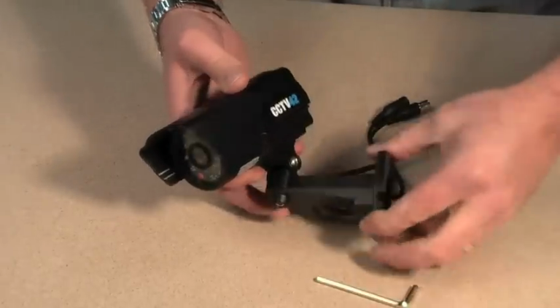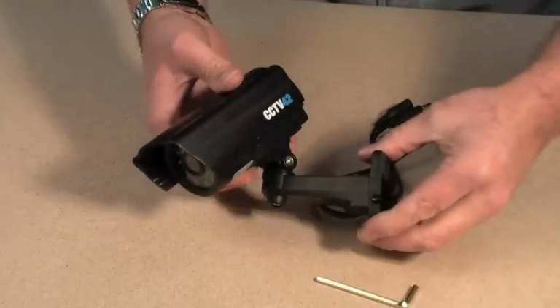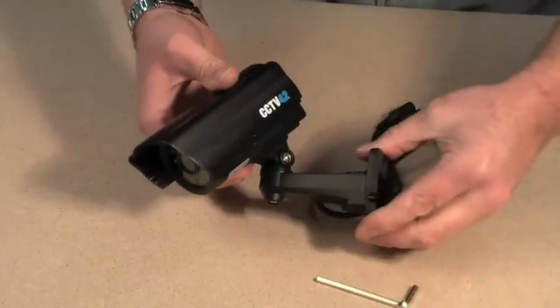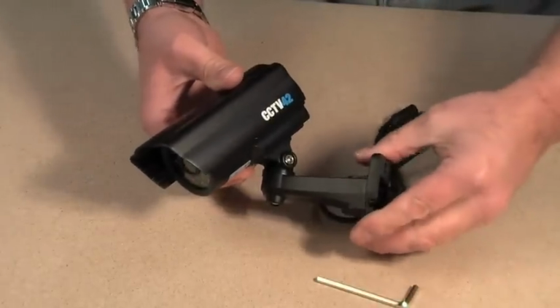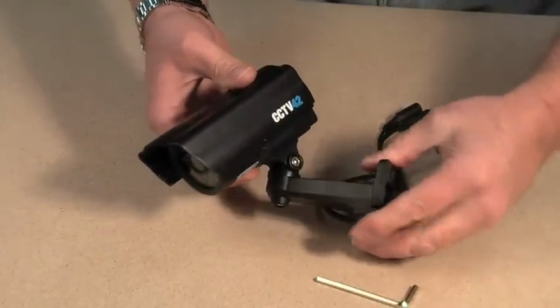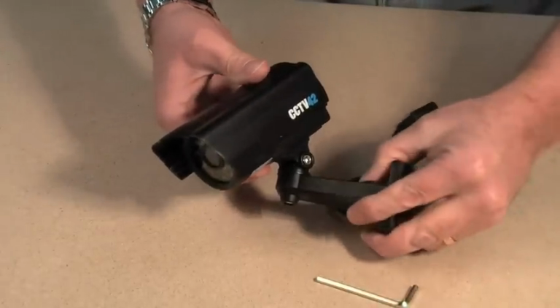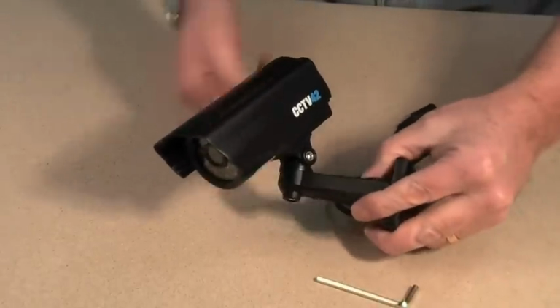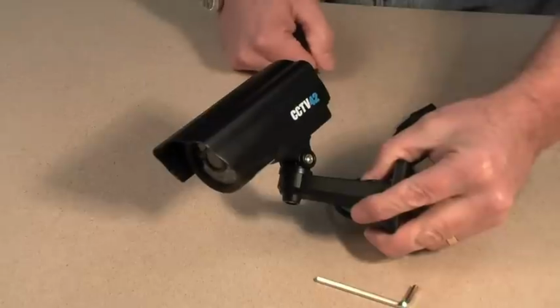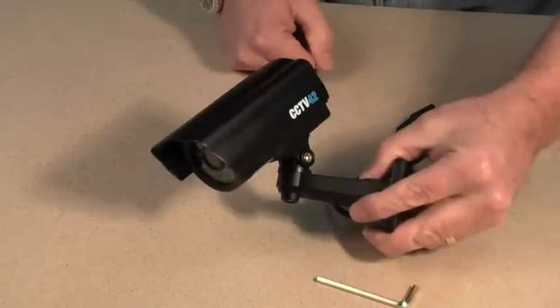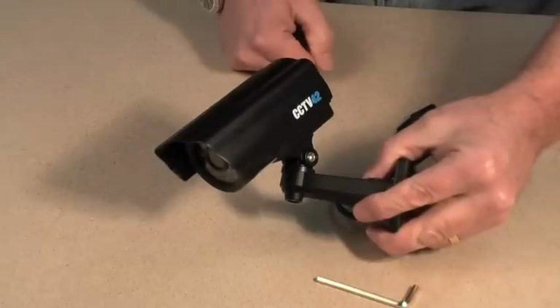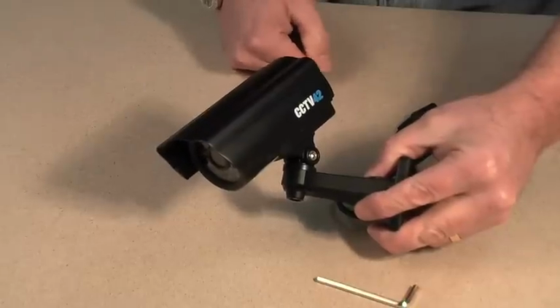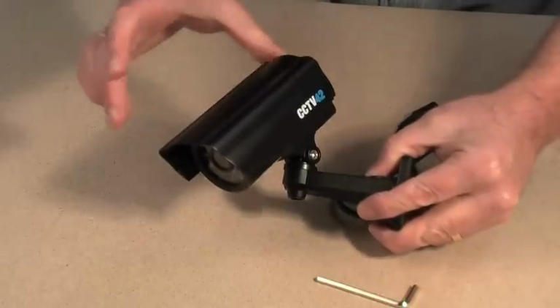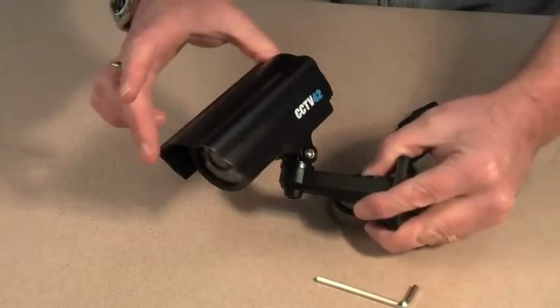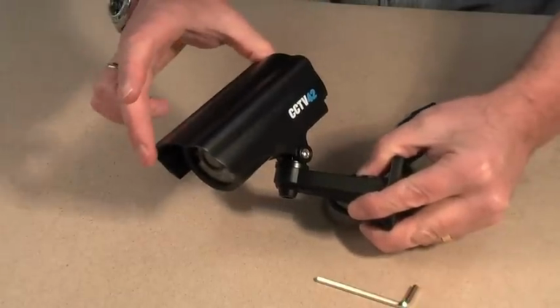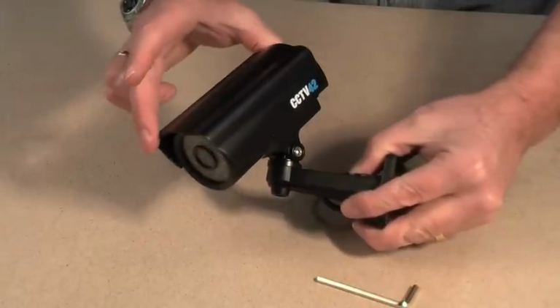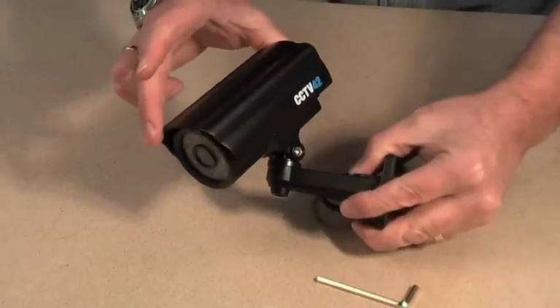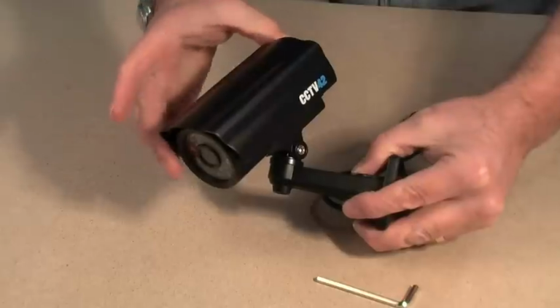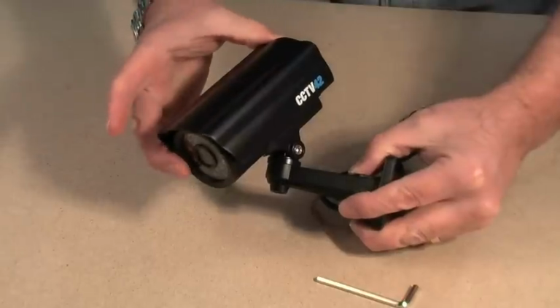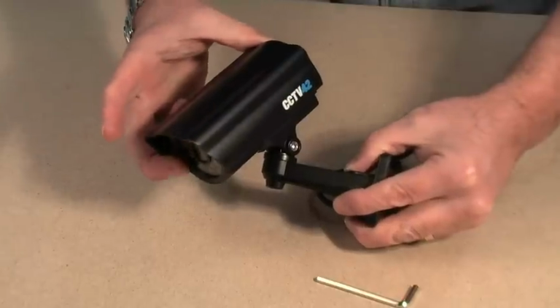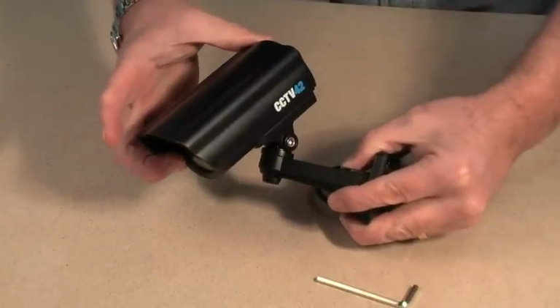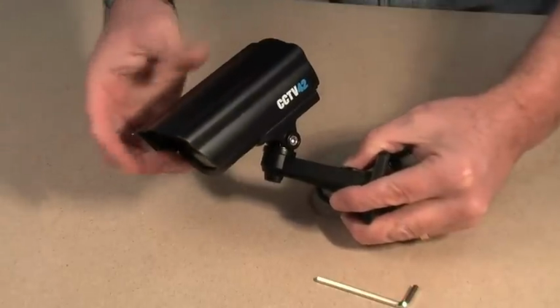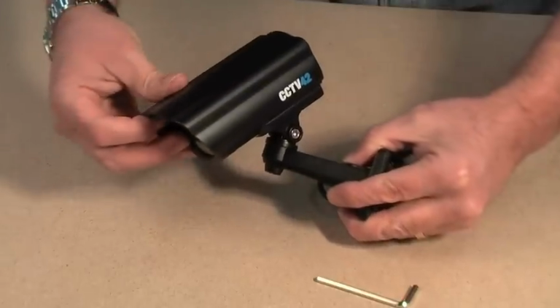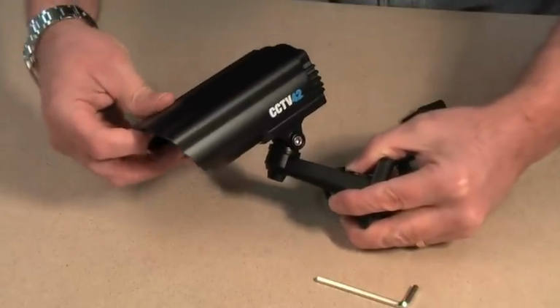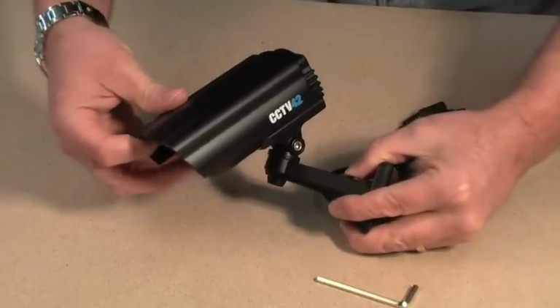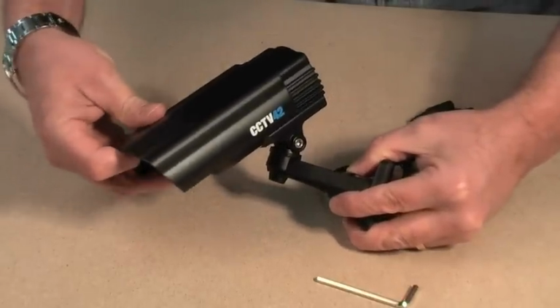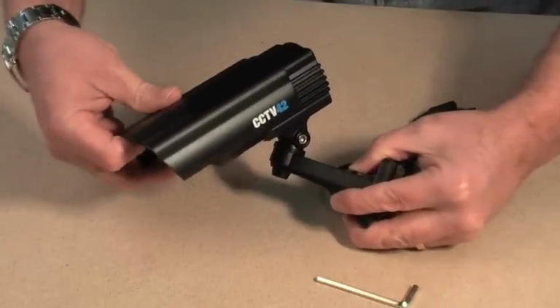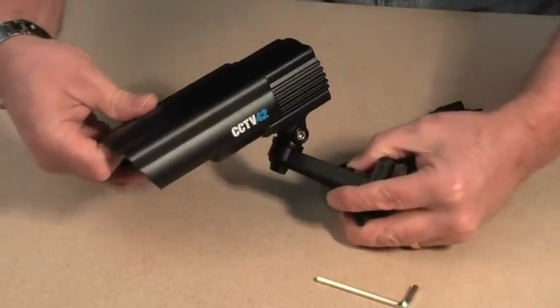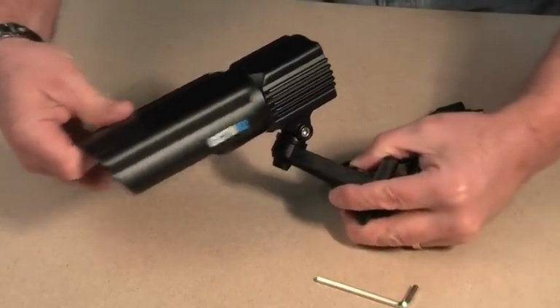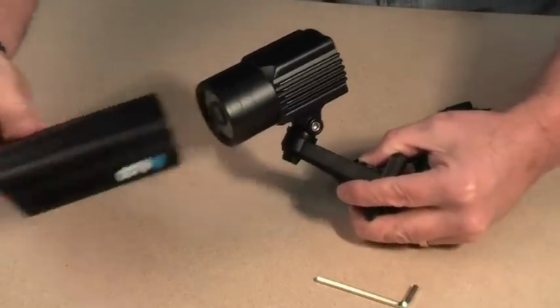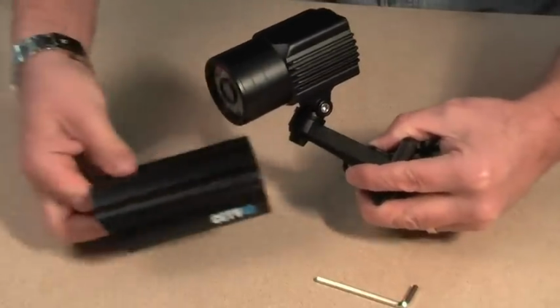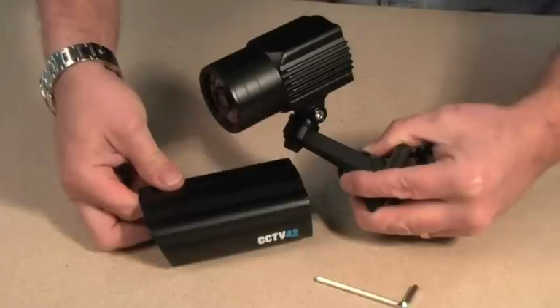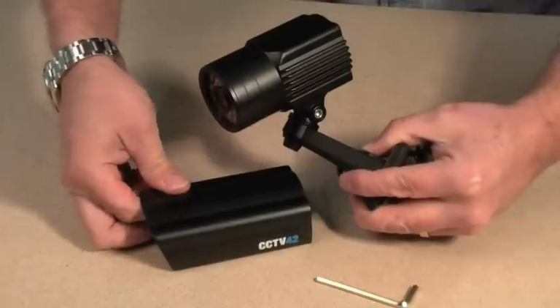And that's it — it's as simple as that. You can adjust the shade on the top by sliding it forwards and backwards to suit. Or if you wanted to, especially for an internal installation, you can remove the sunshade totally.